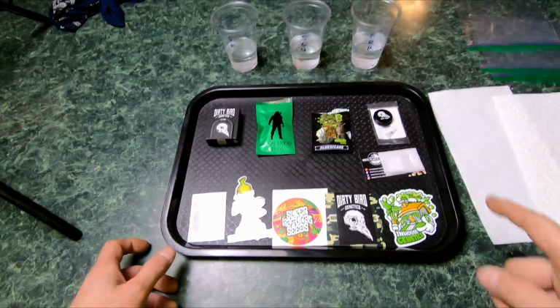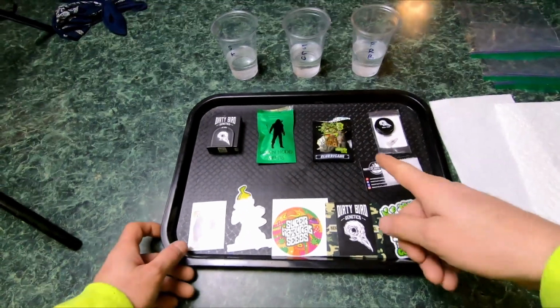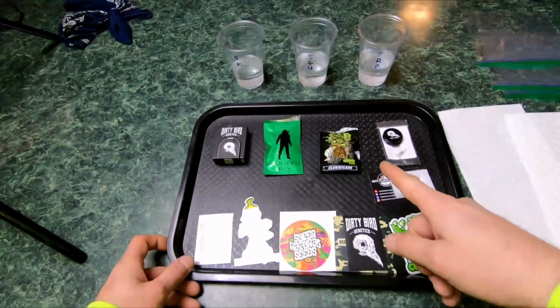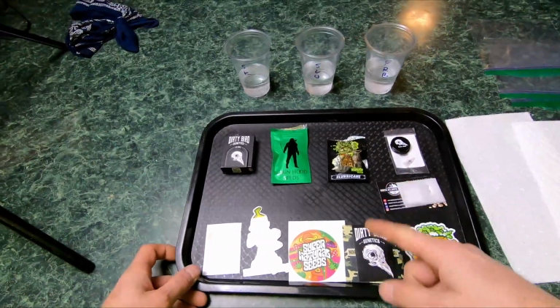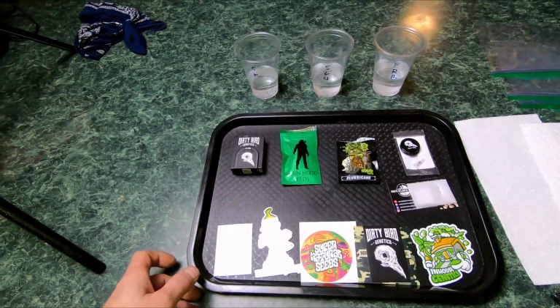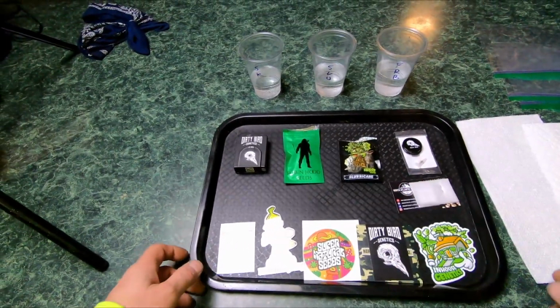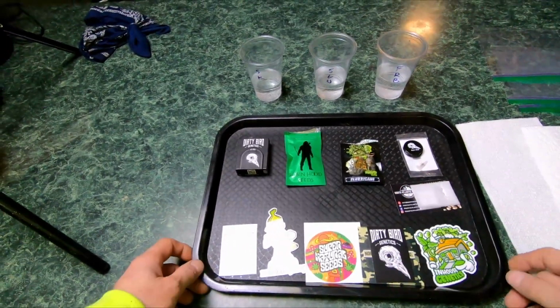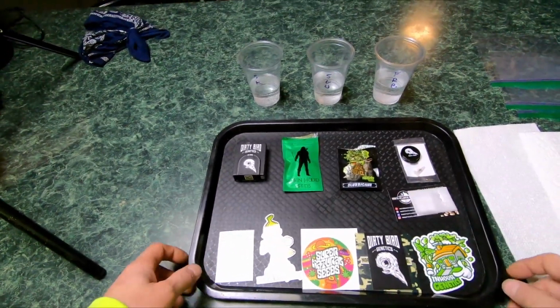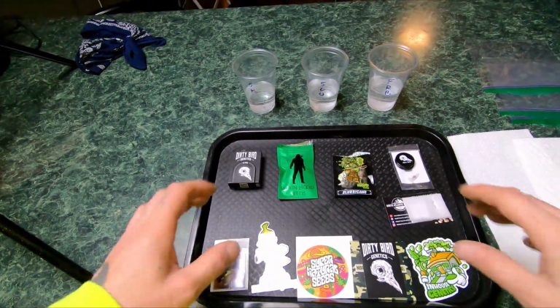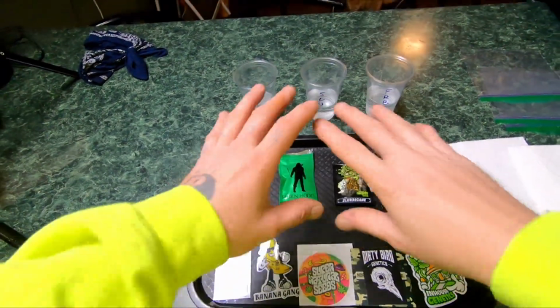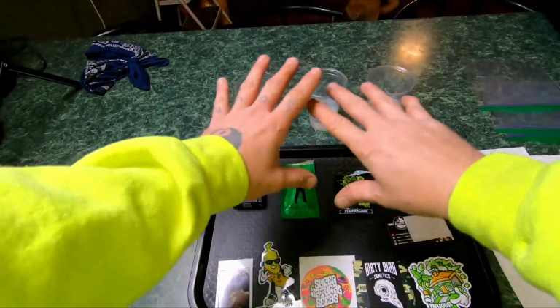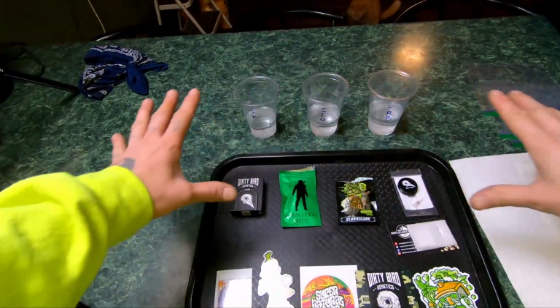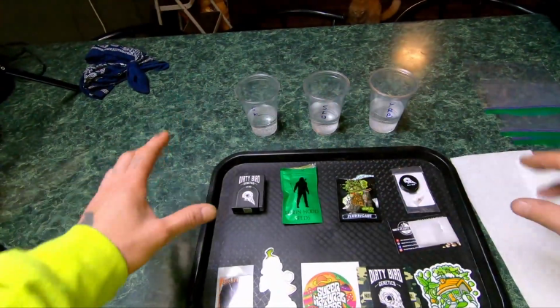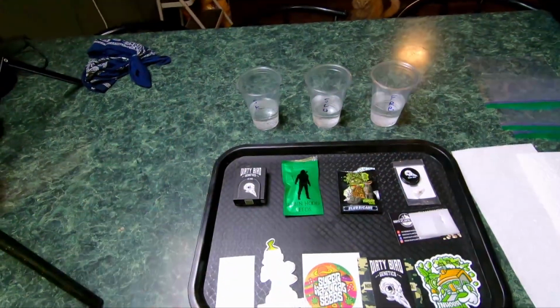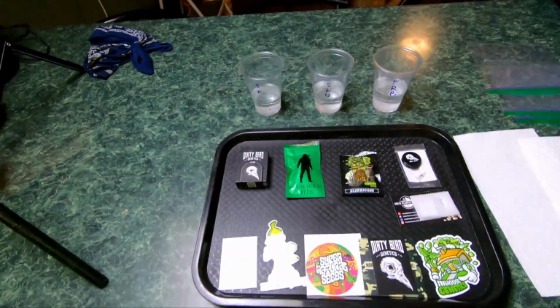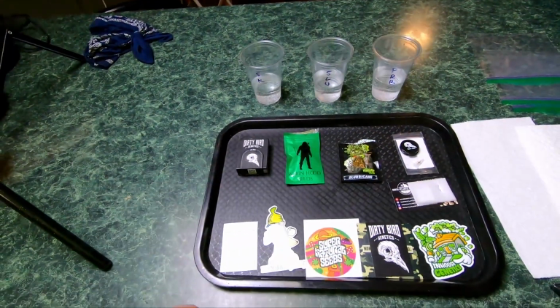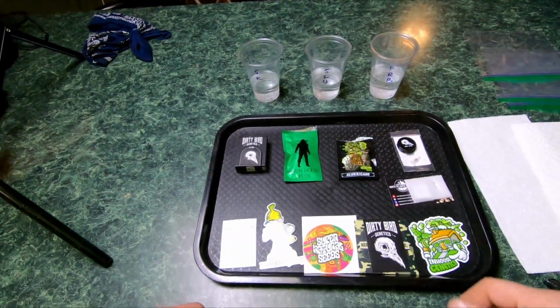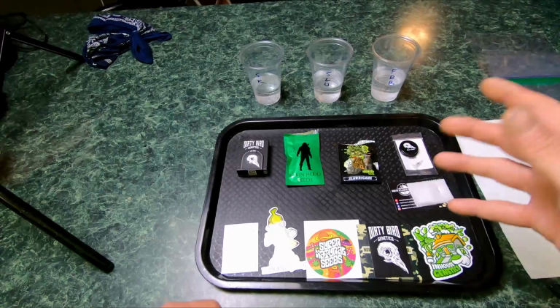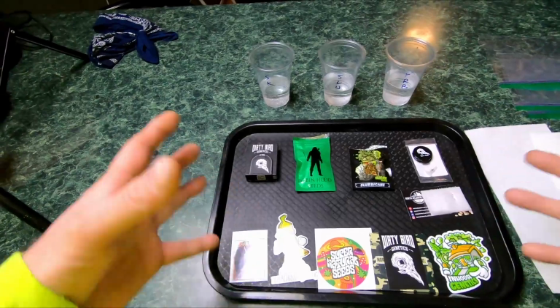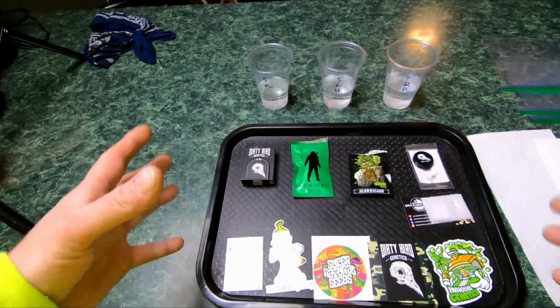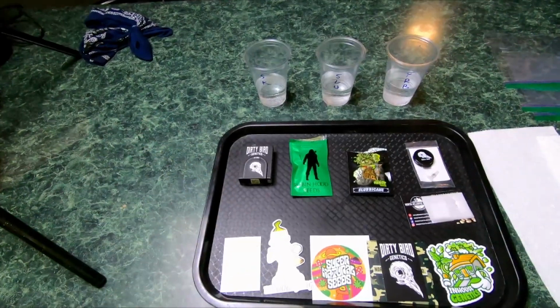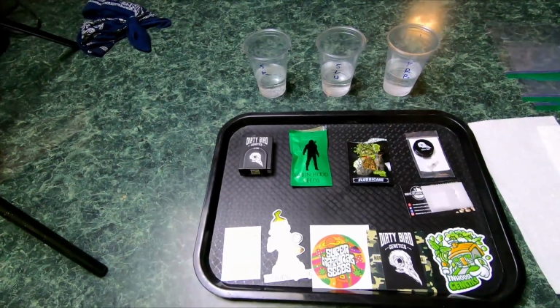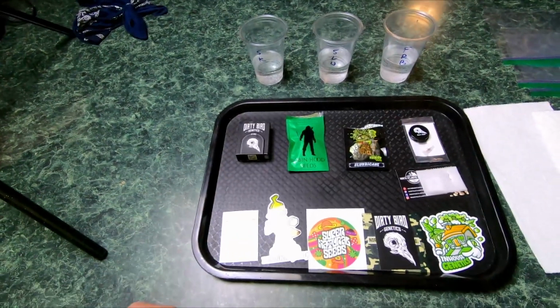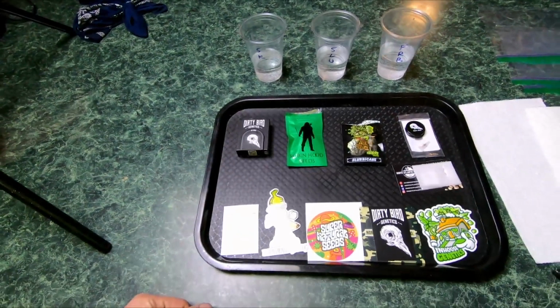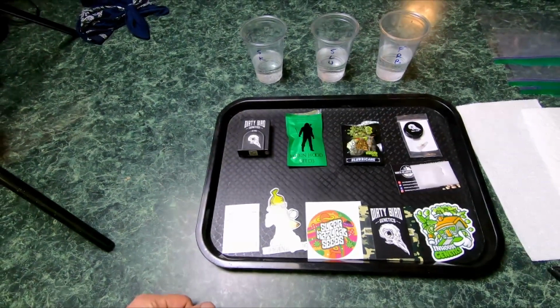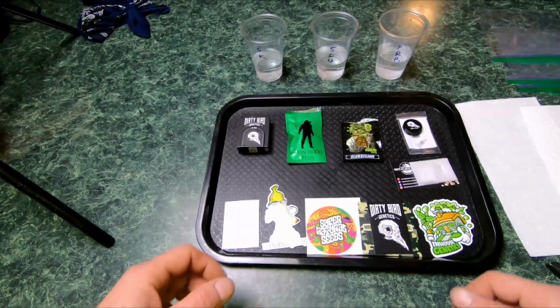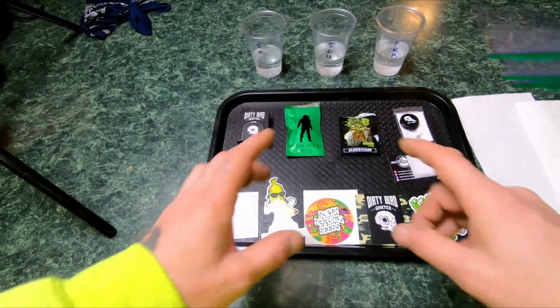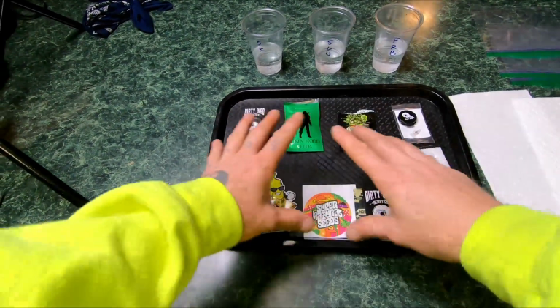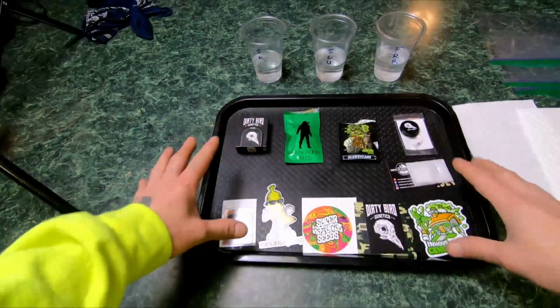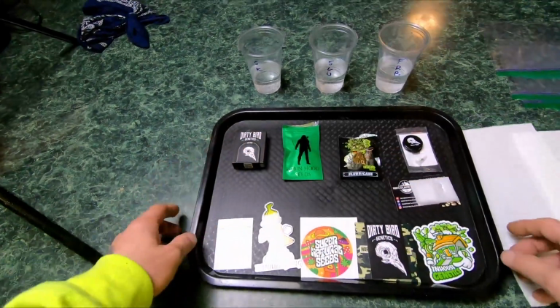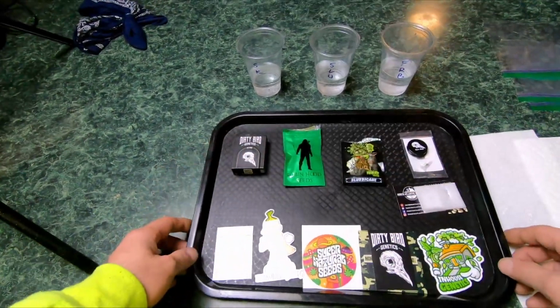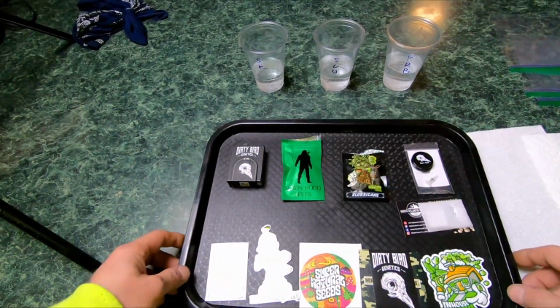What's going on ladies and gentlemen, we're going to do a shorty here, just kind of showing you how we germinate our seeds. Before we get into that though, I just want to show you our latest haul.